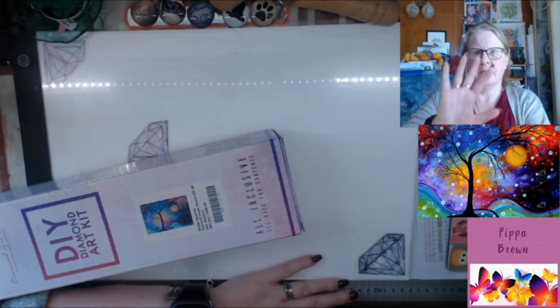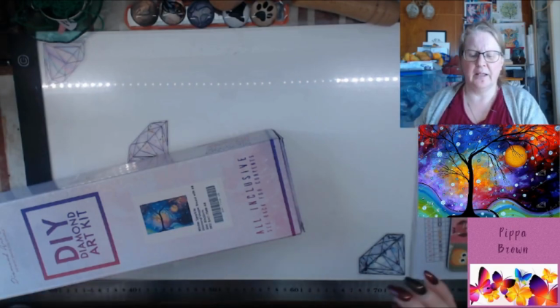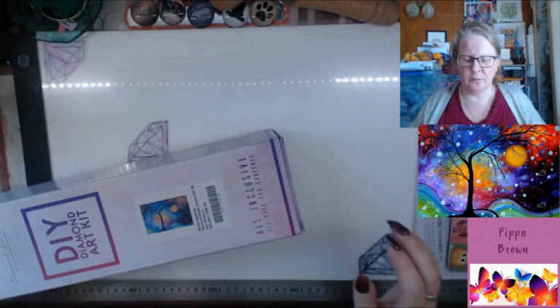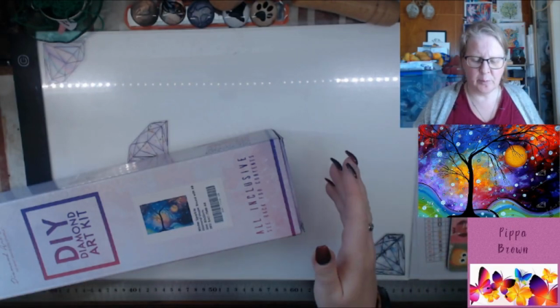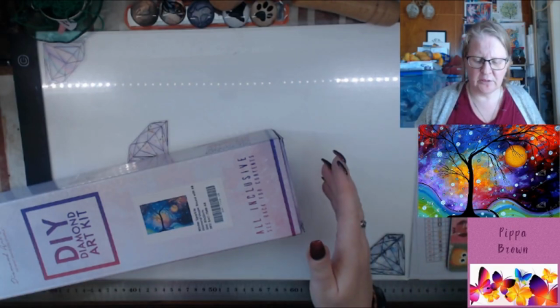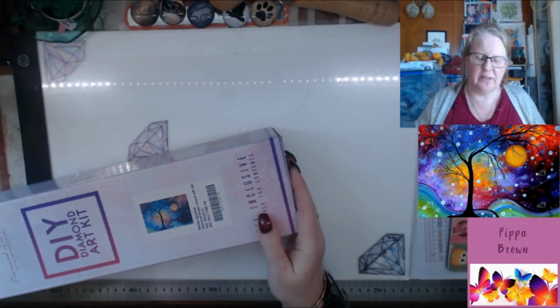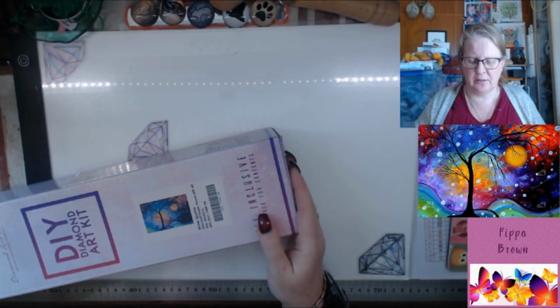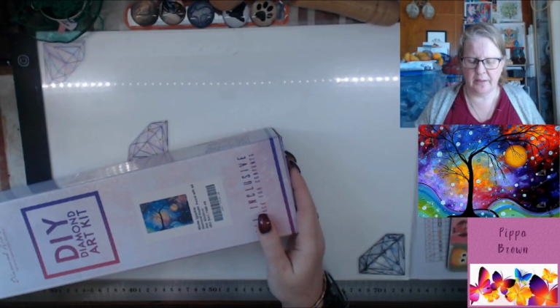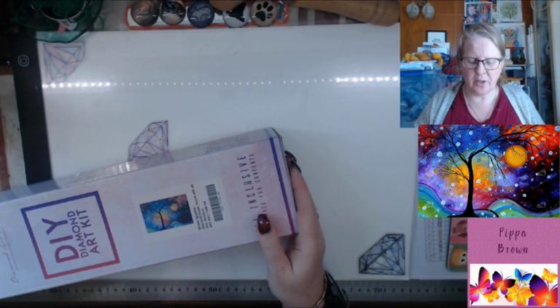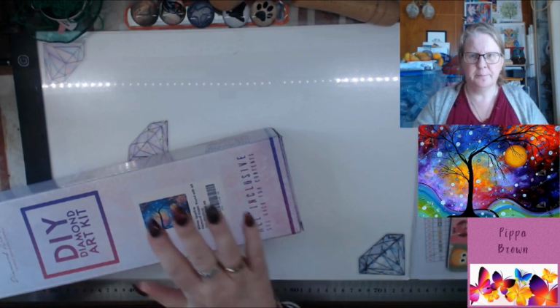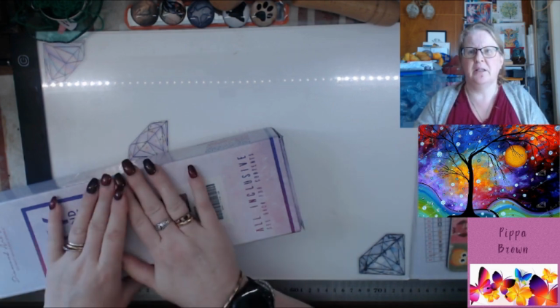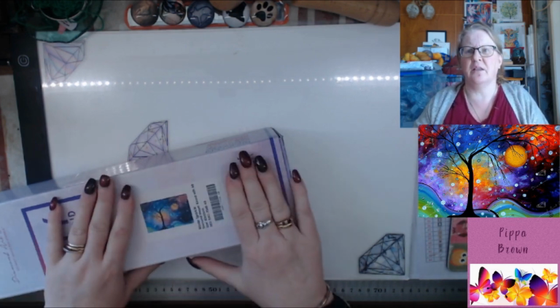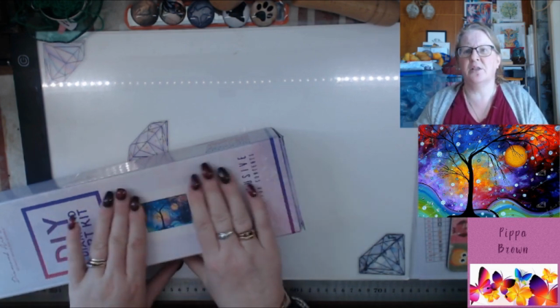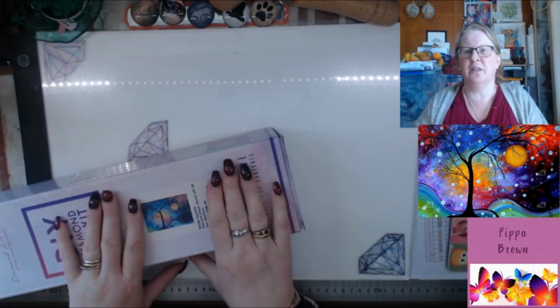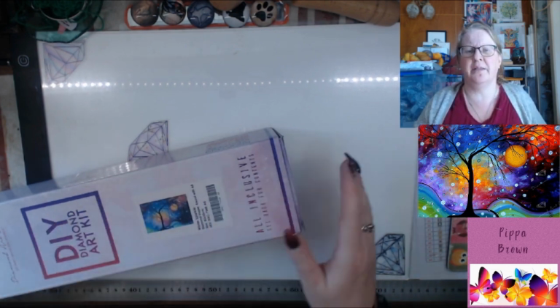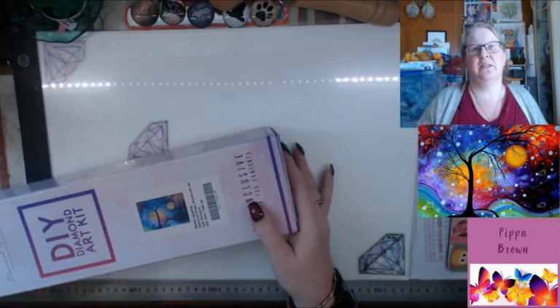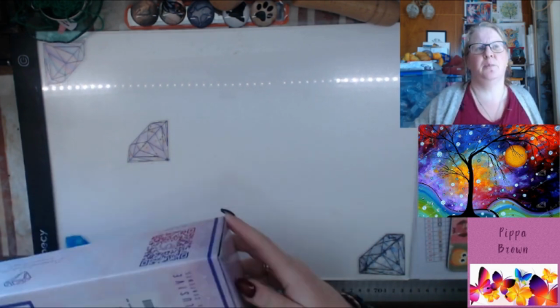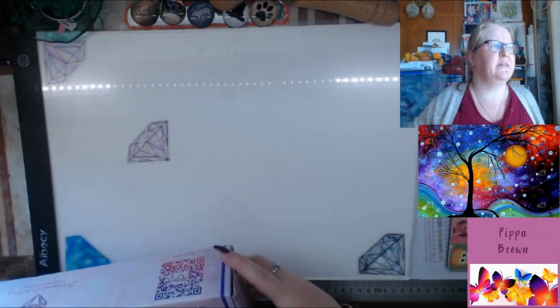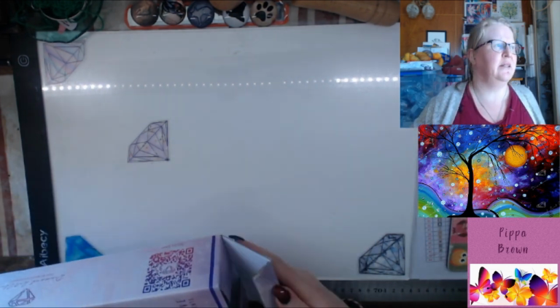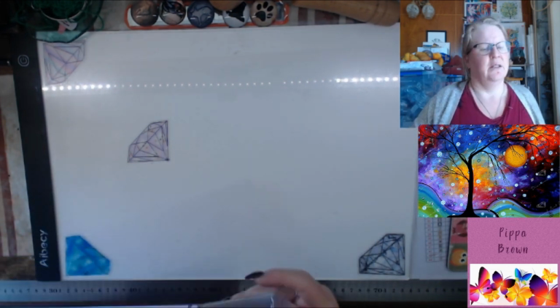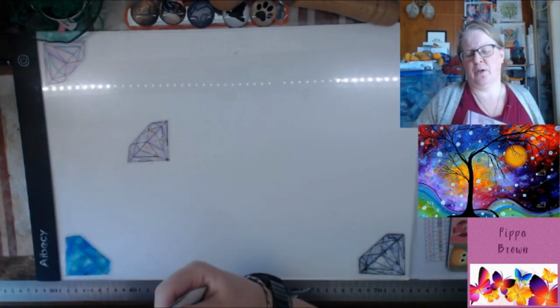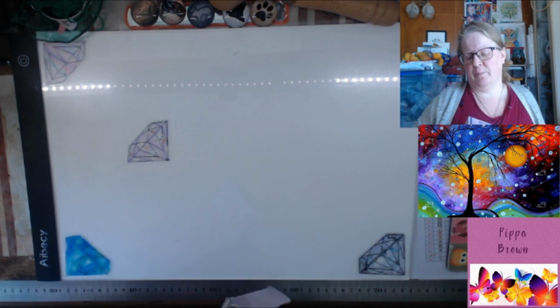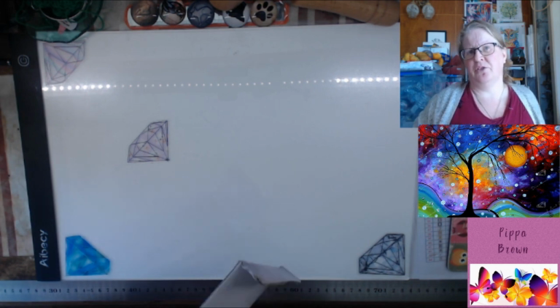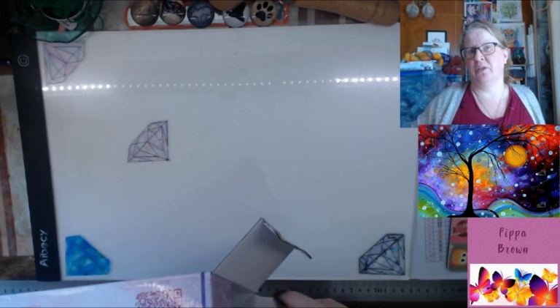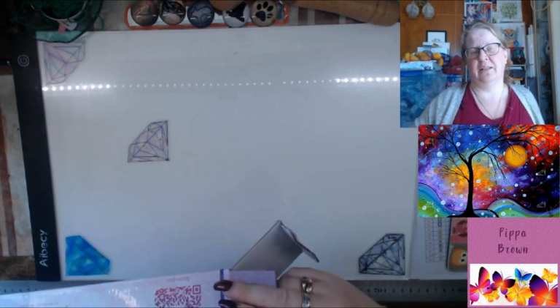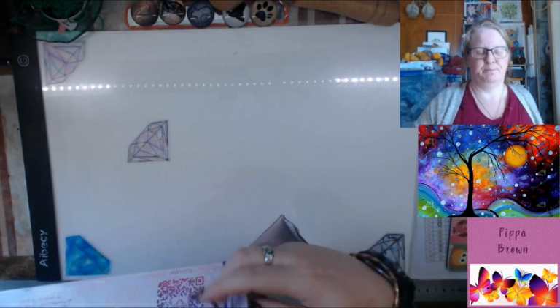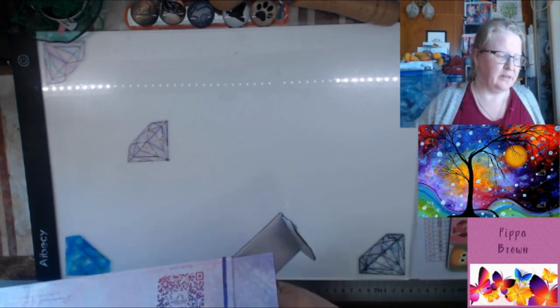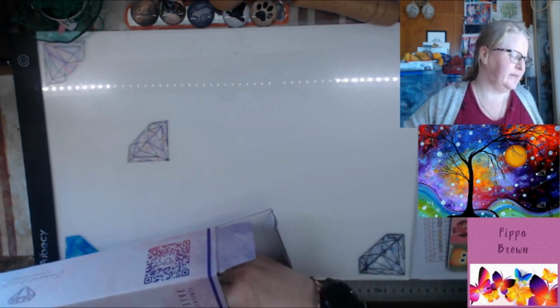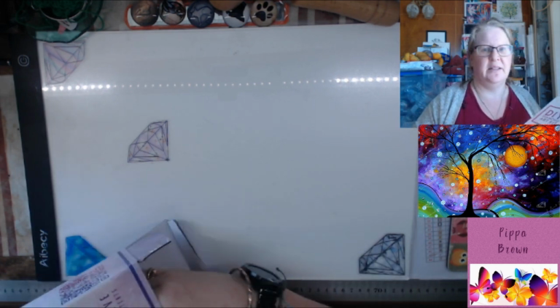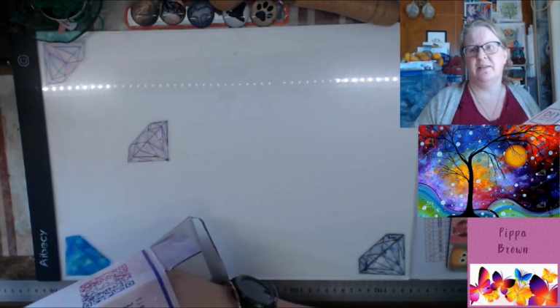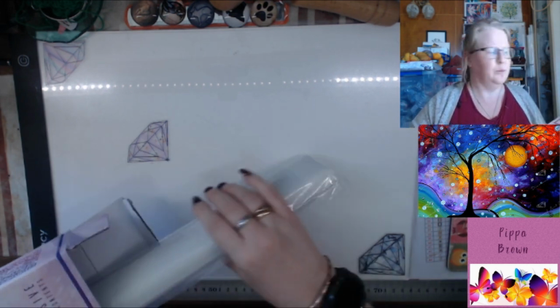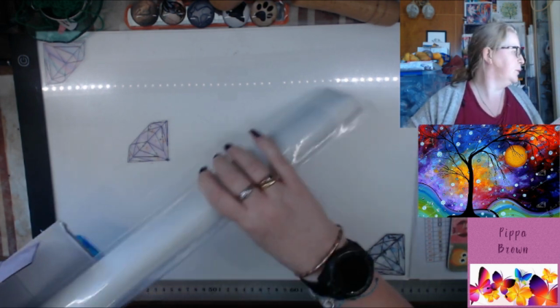Hello, welcome to my channel. It's a Diamond Art Club kit — it's the third in my series that I bought recently from MAD Art Studios collection. This is Winter Sparkle.